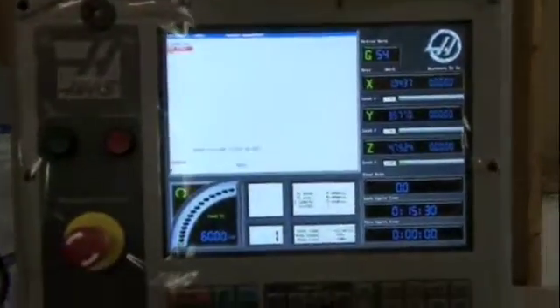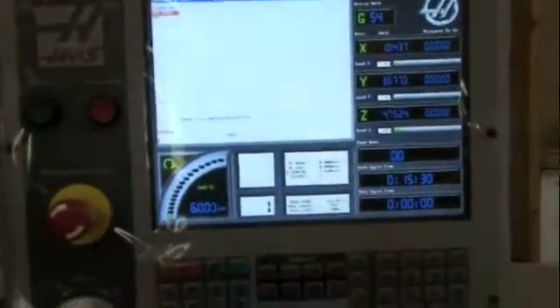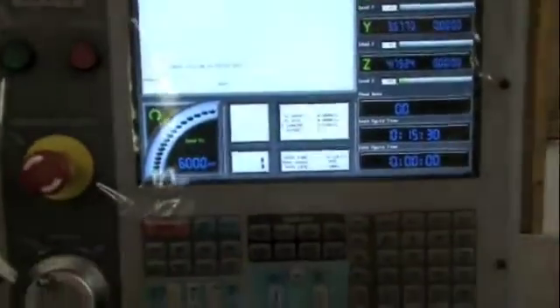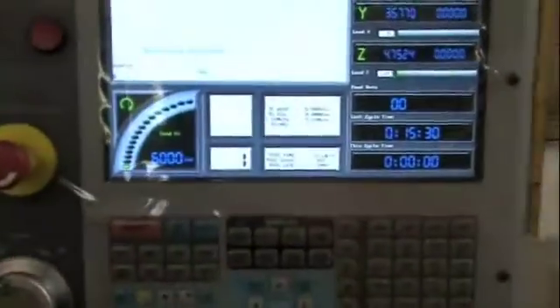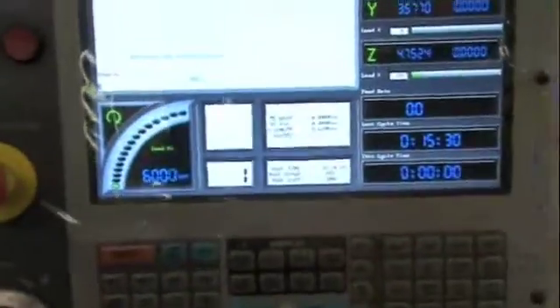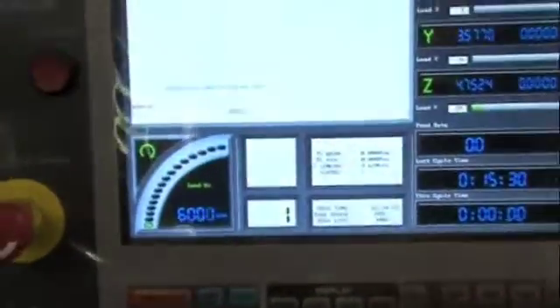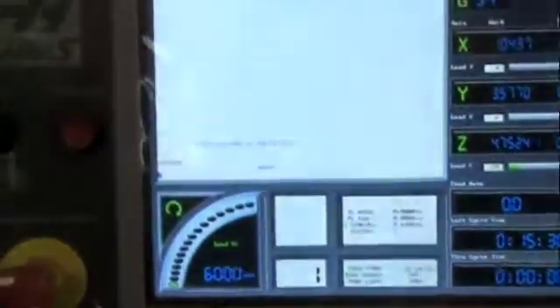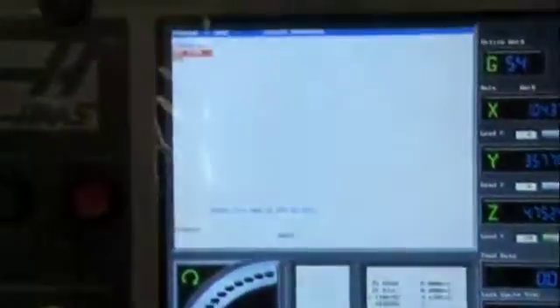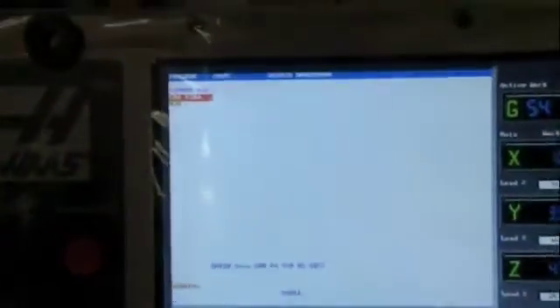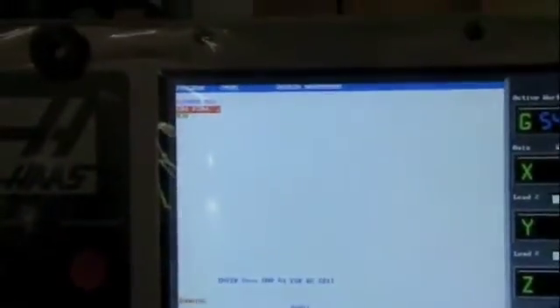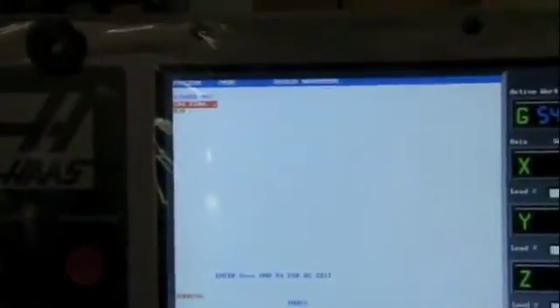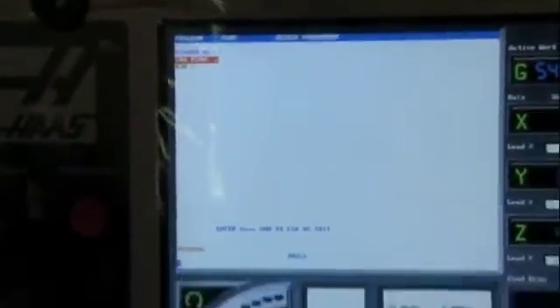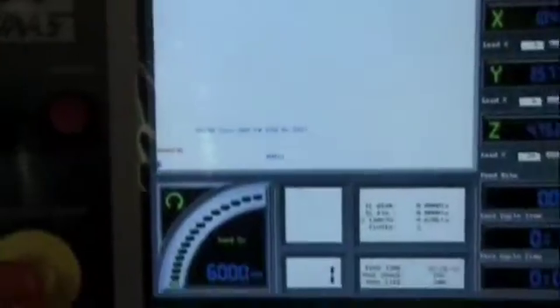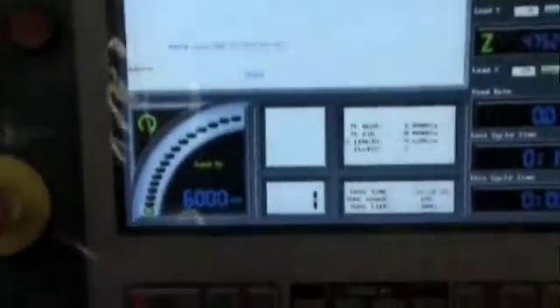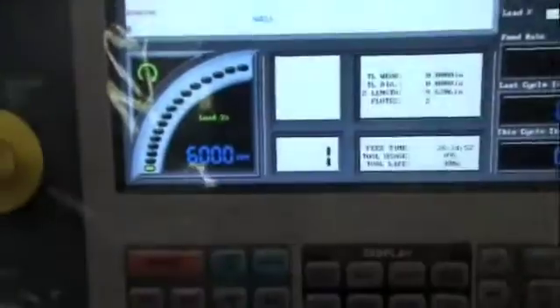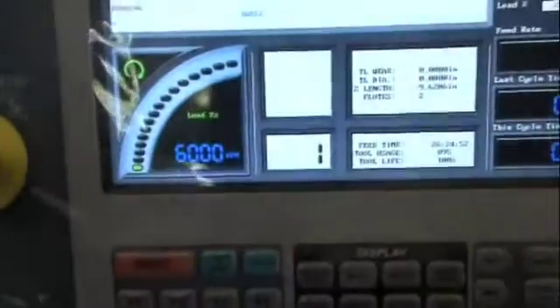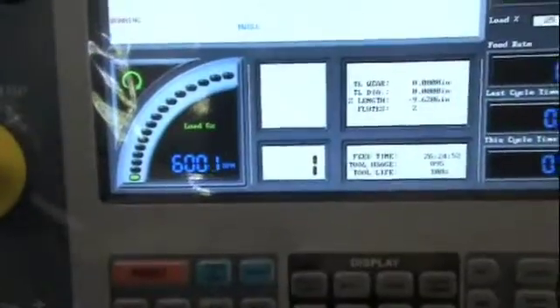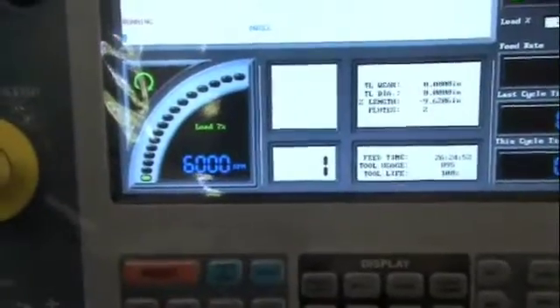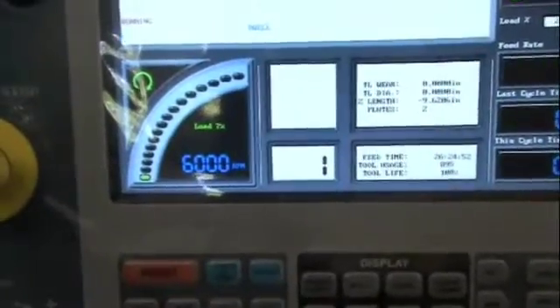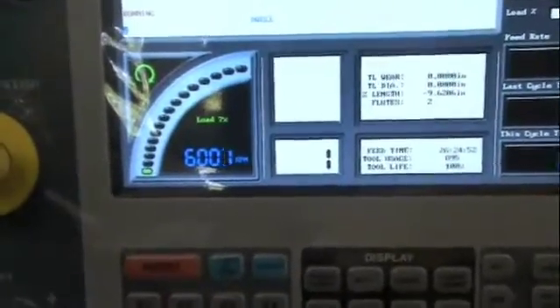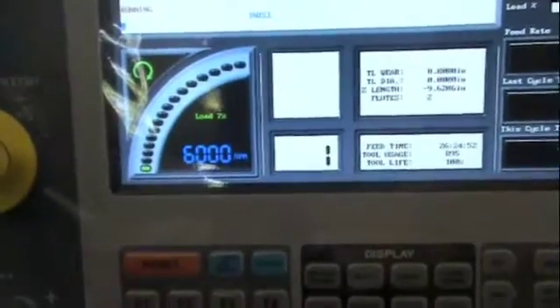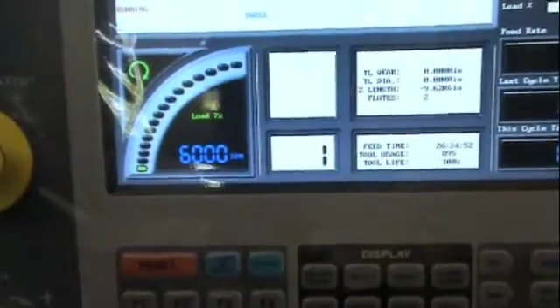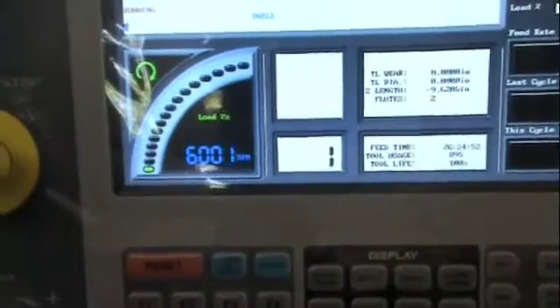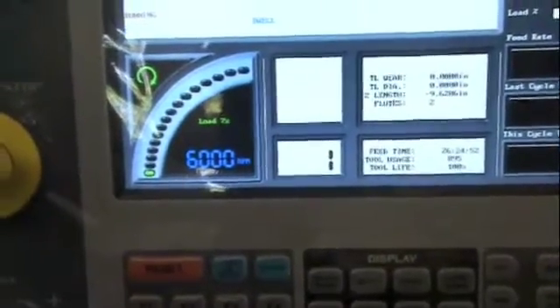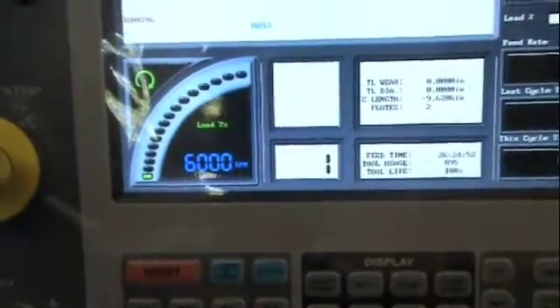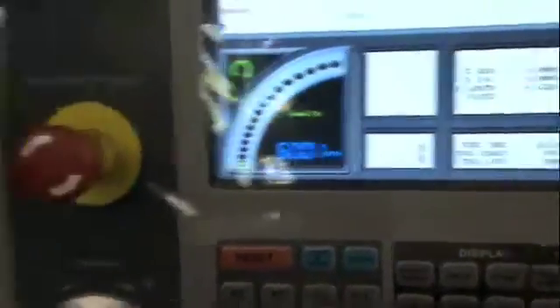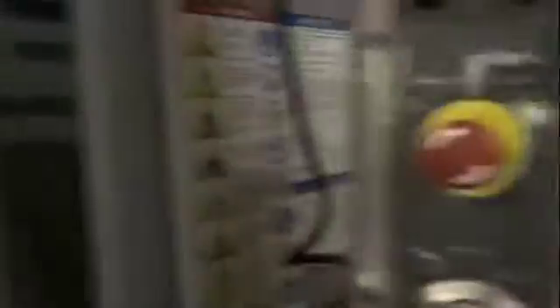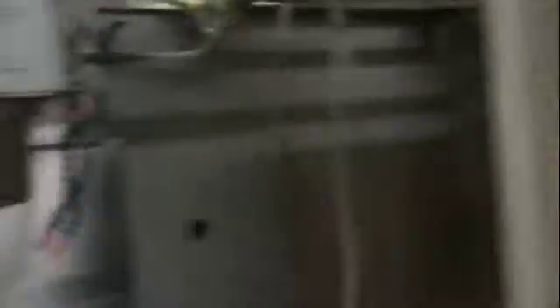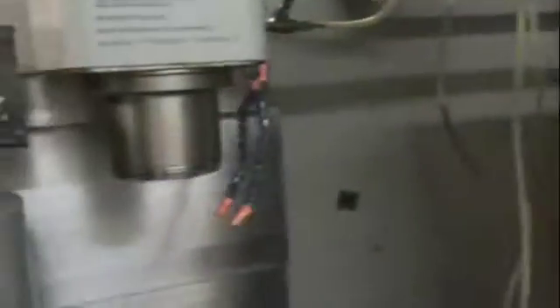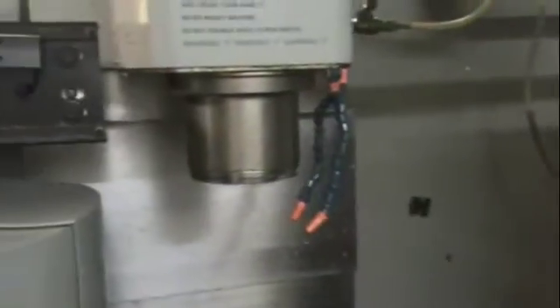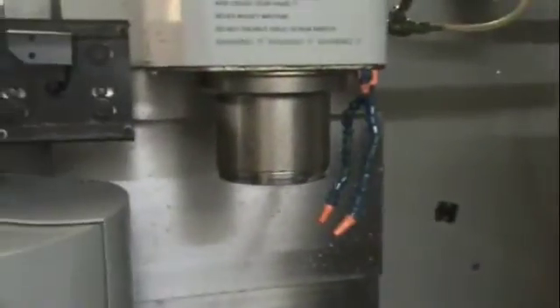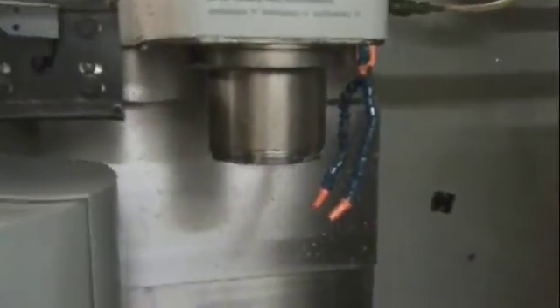Alright, here we are towards the end of the program. It's running at its maximum RPM, which is 6,000. You can hear it, of course — it's really humming.